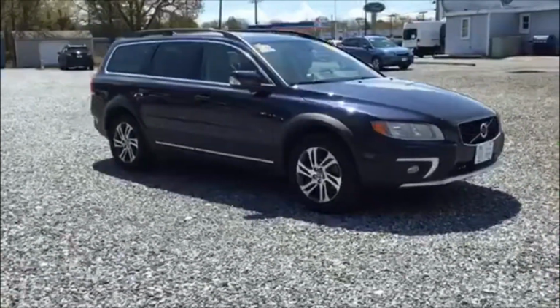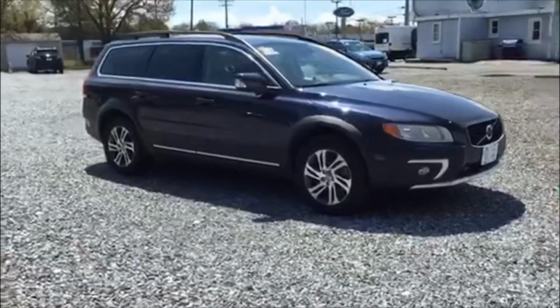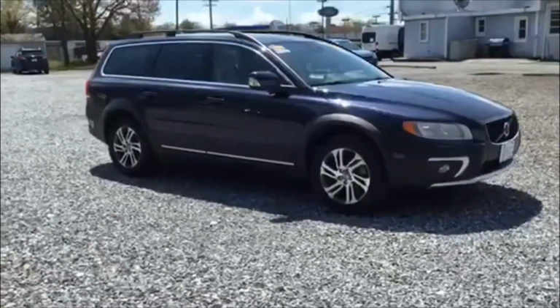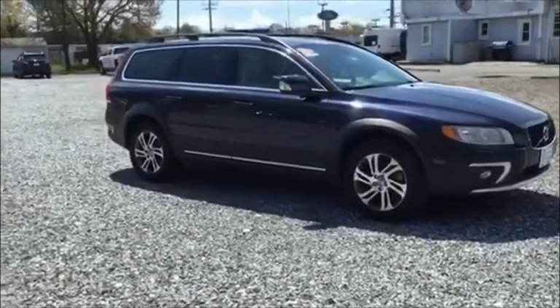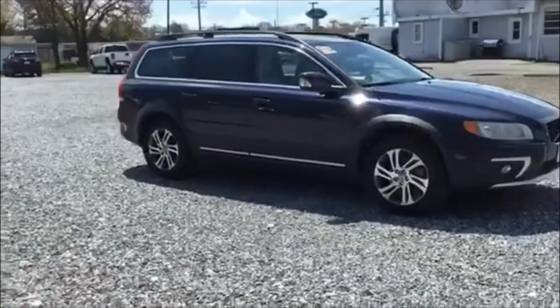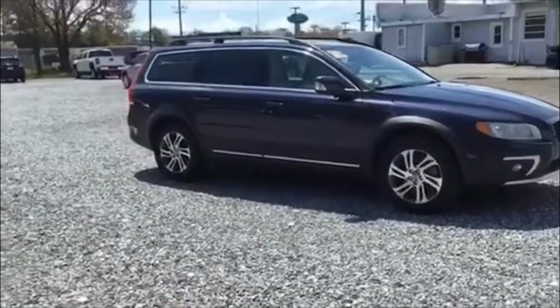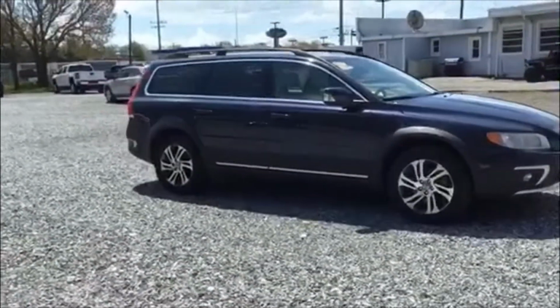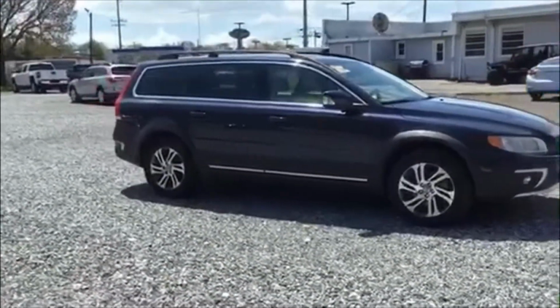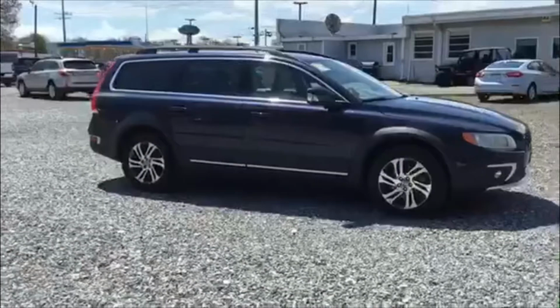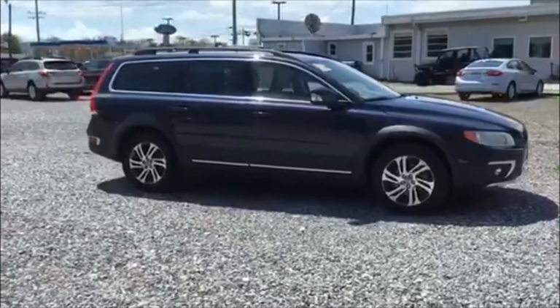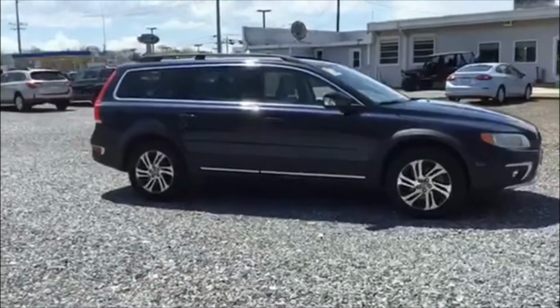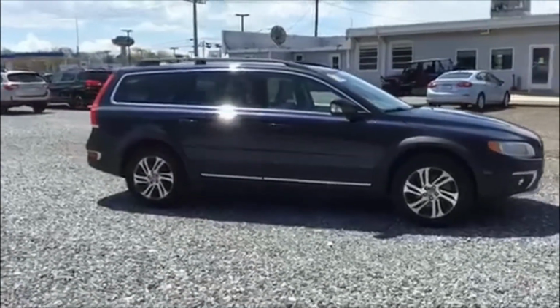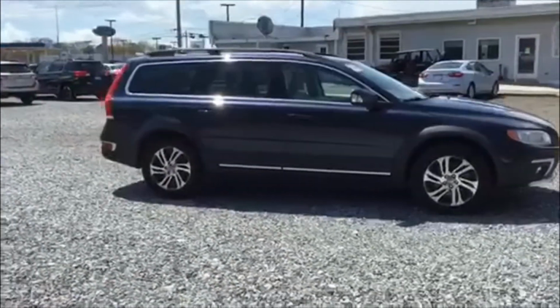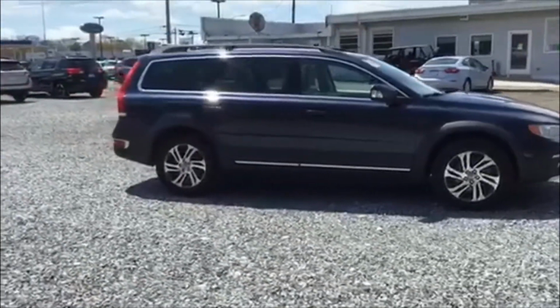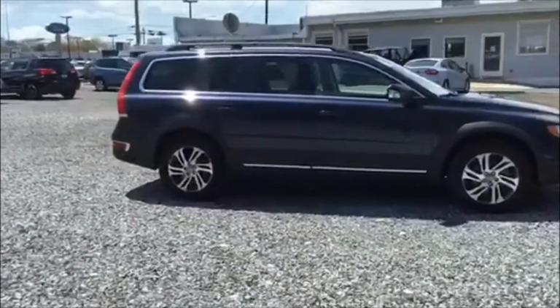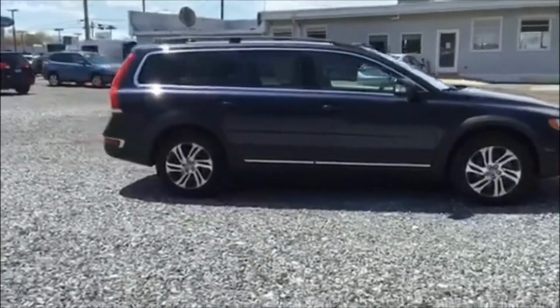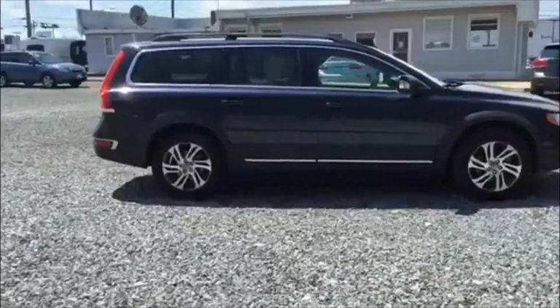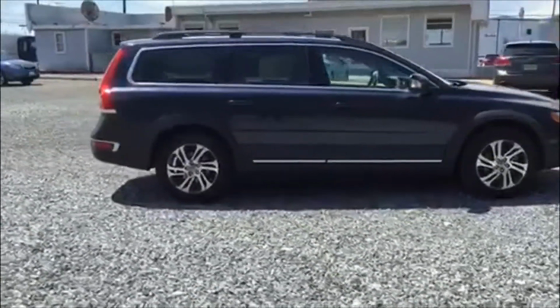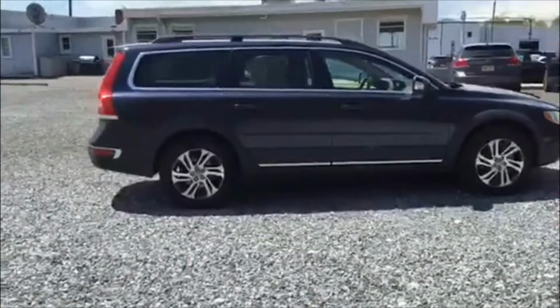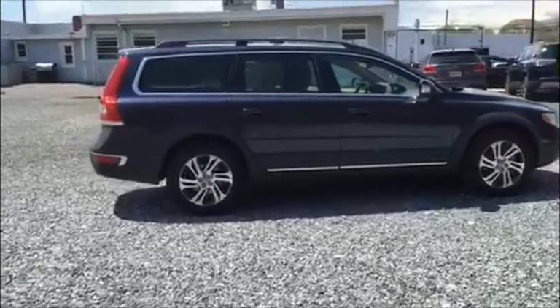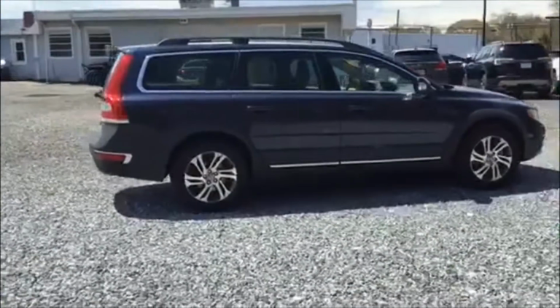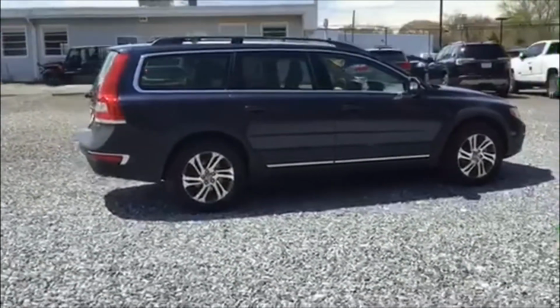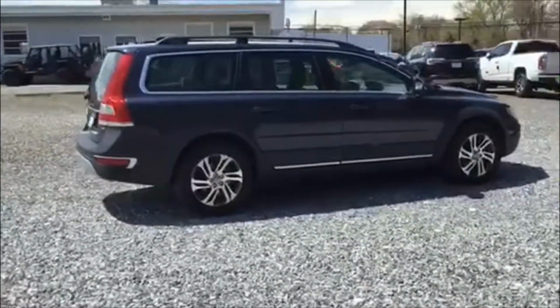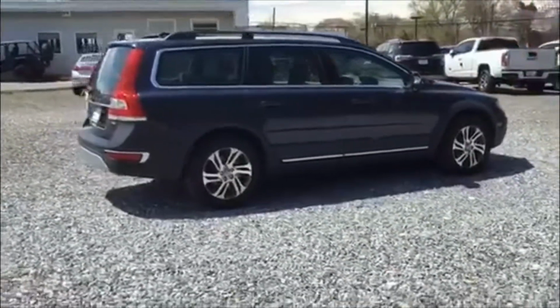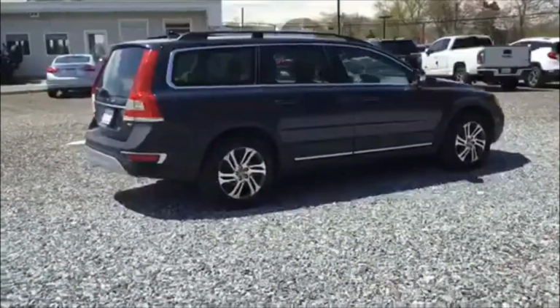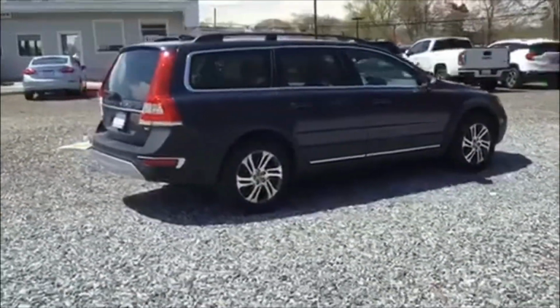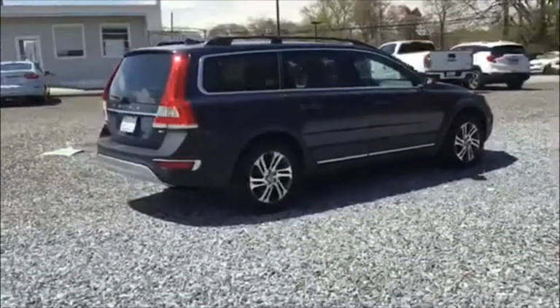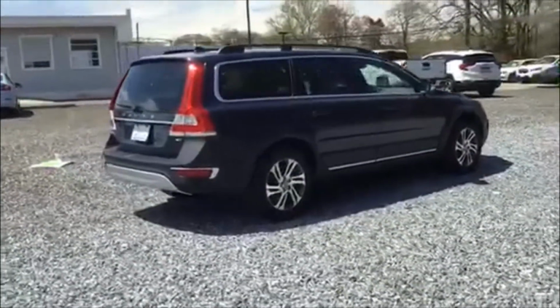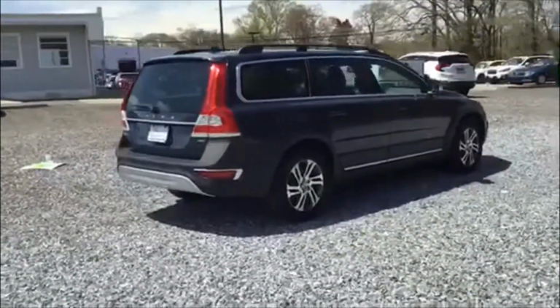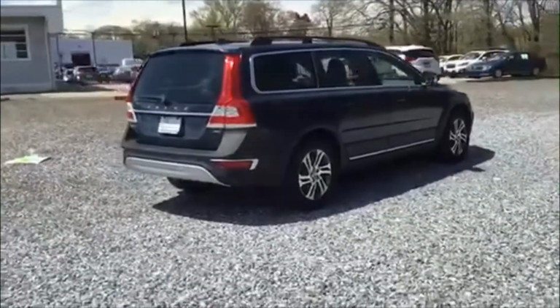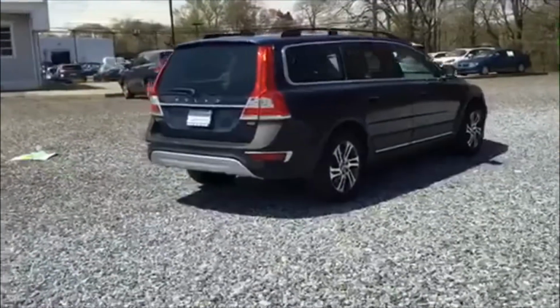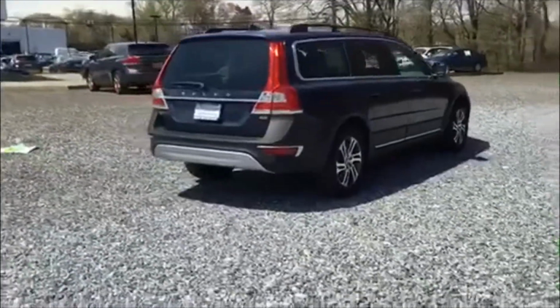This is called Caspian Blue Metallic with a beautiful cream-colored interior. This car has it all — from Bluetooth to an in-style looking car phone. You're going to see all the features from the inside.